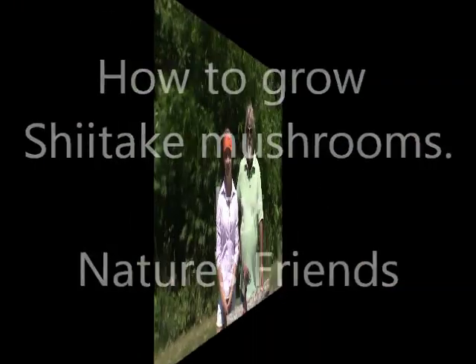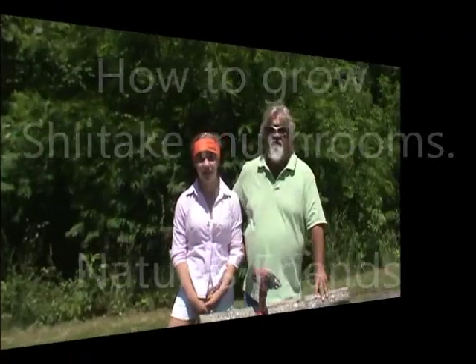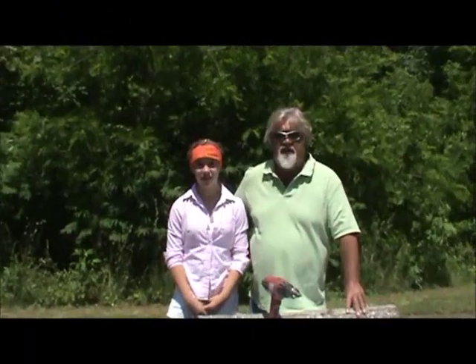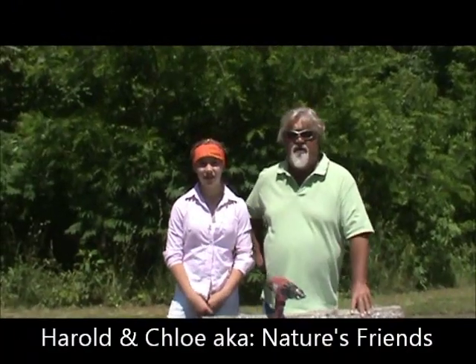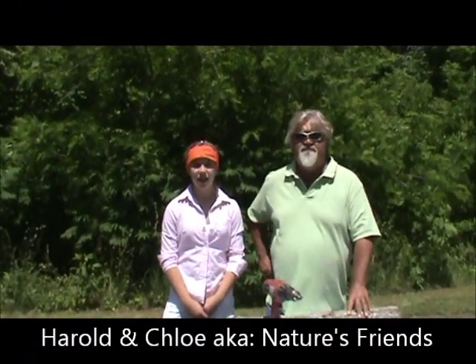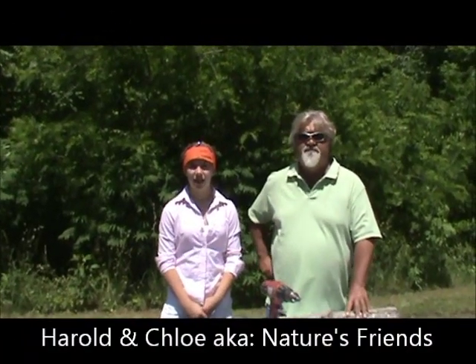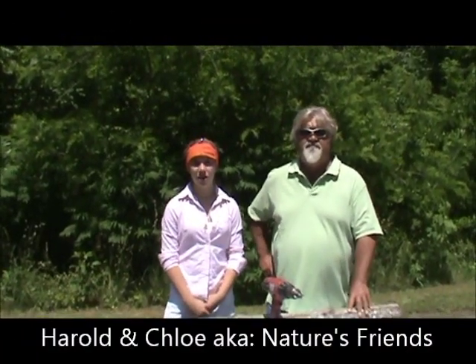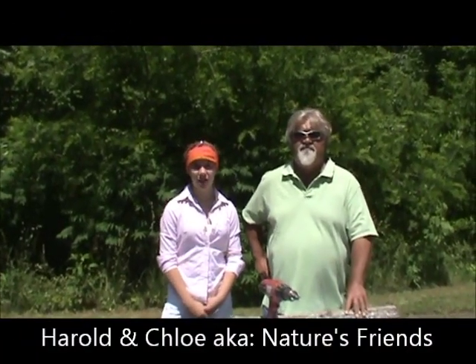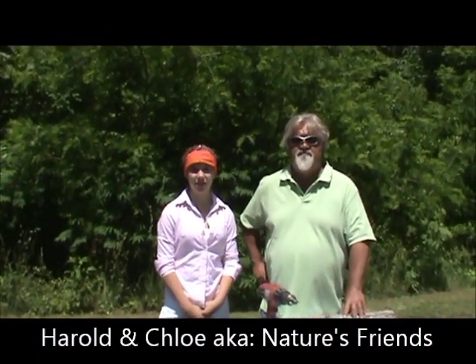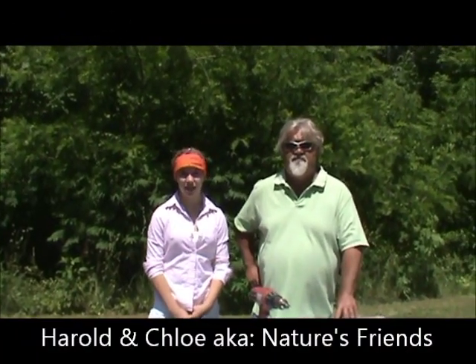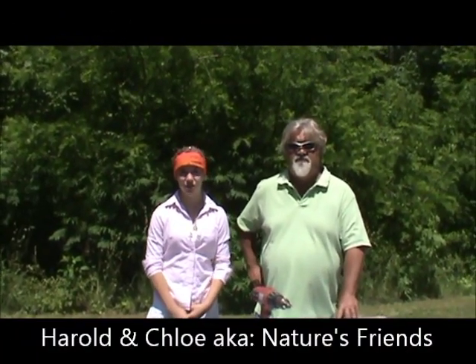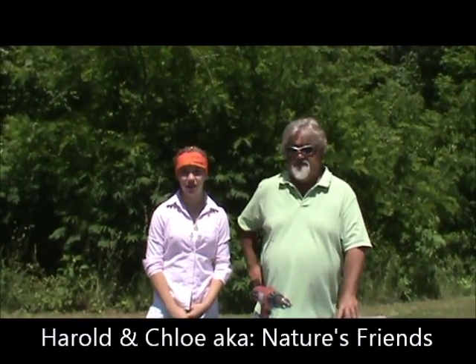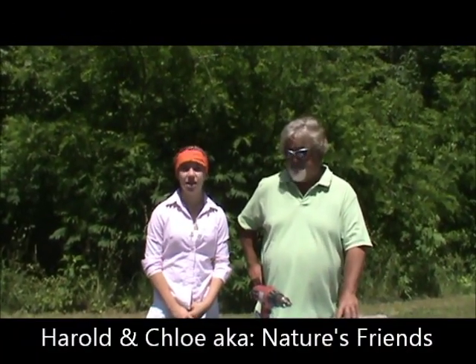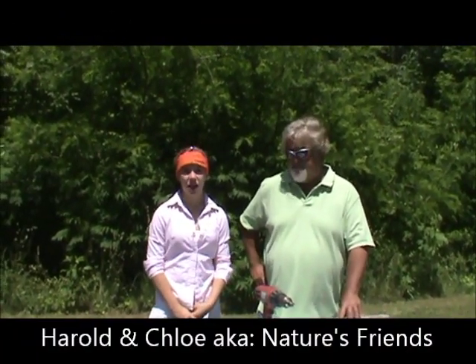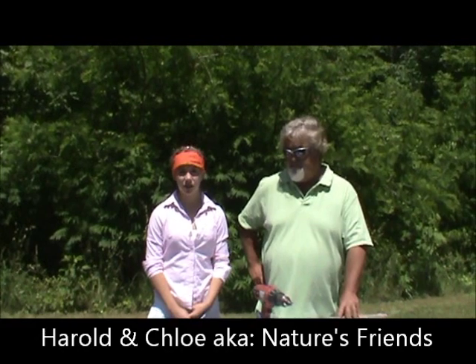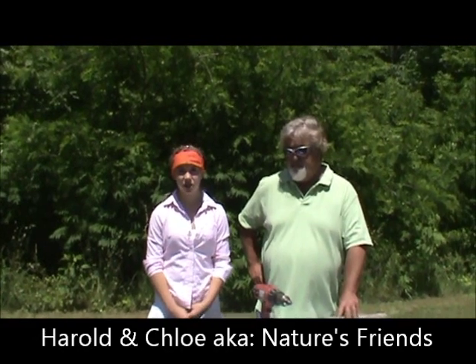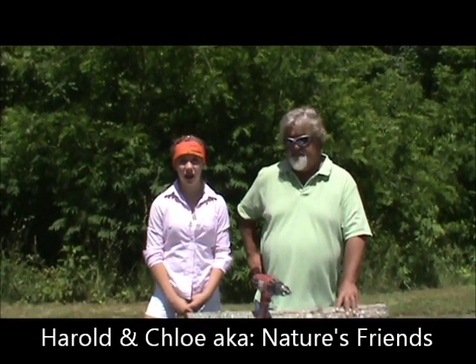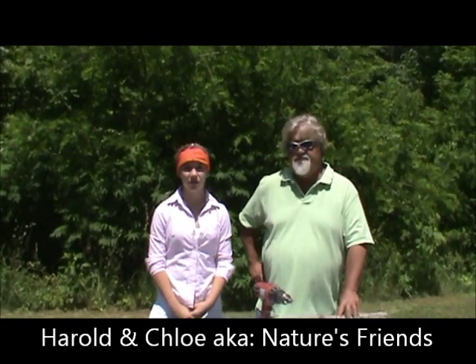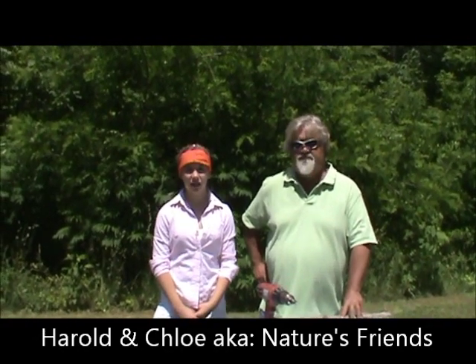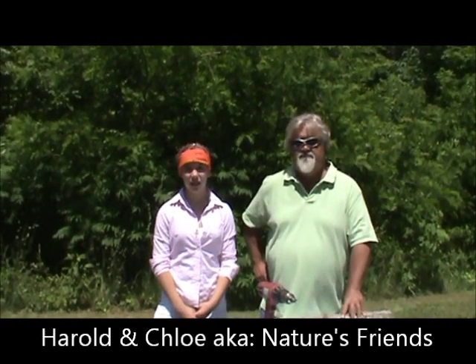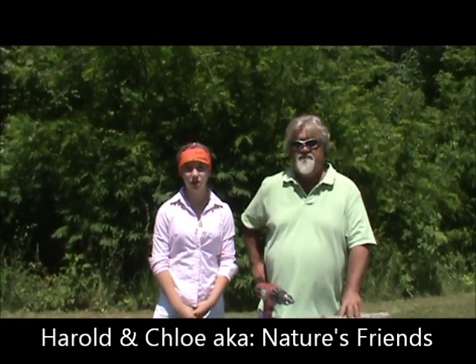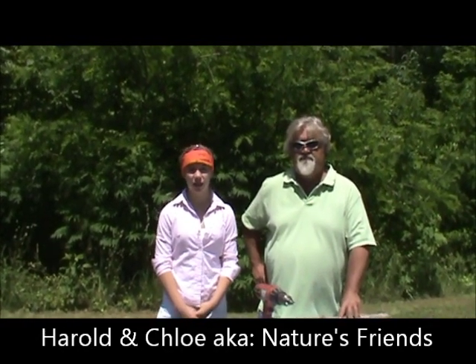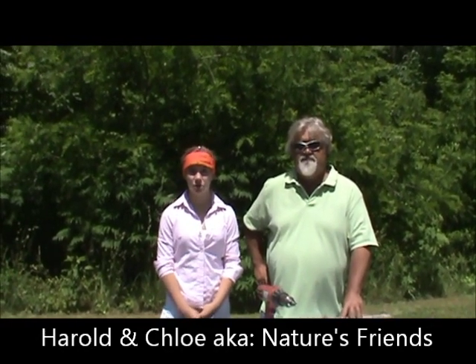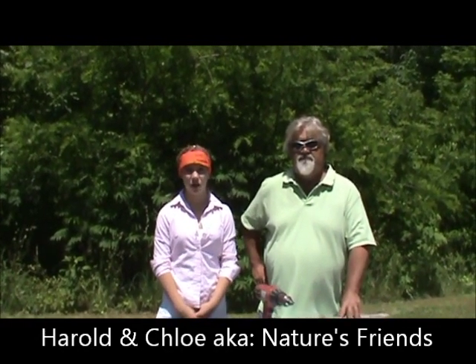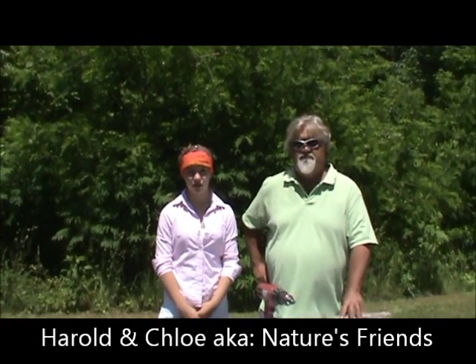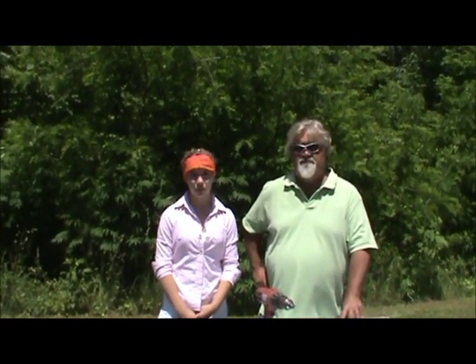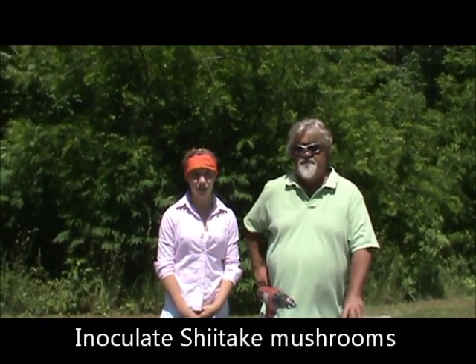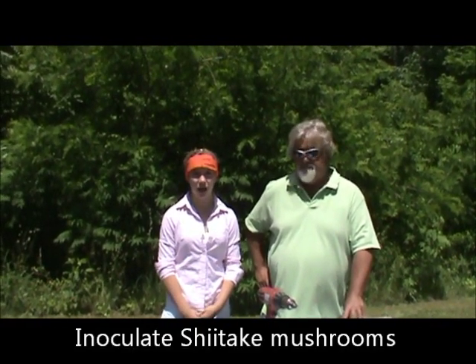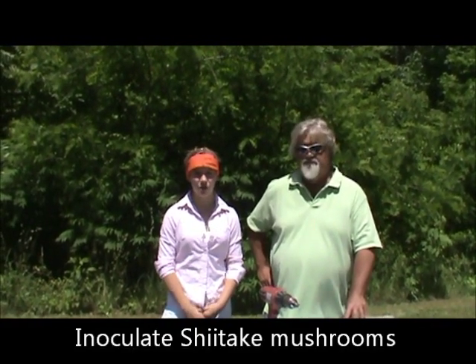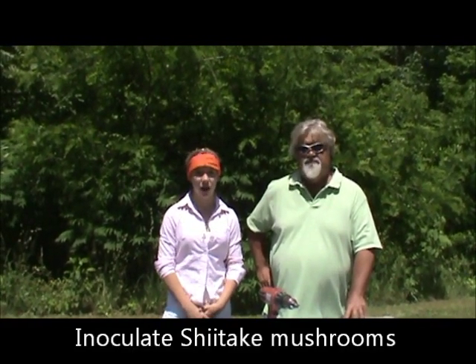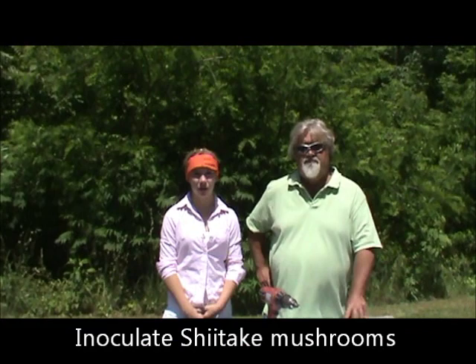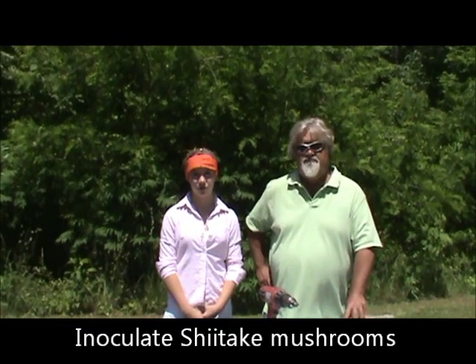Hello everybody, I'm Harold and I'm Chloe, and this is Nature's Friends. Today we're going to show you how to inoculate shiitake mushroom logs, which means how to grow shiitake mushrooms.